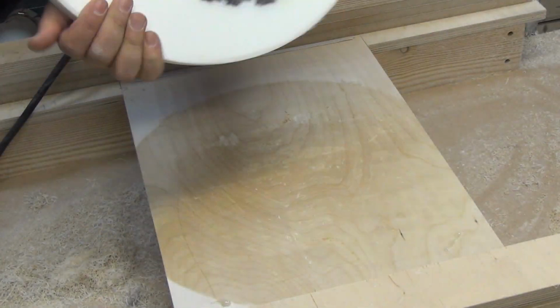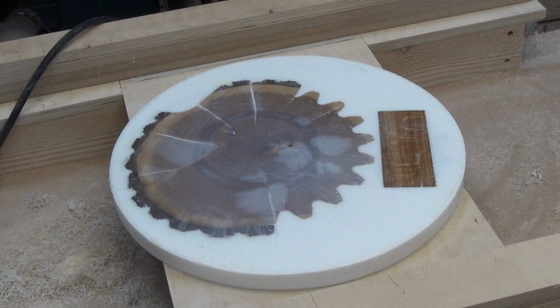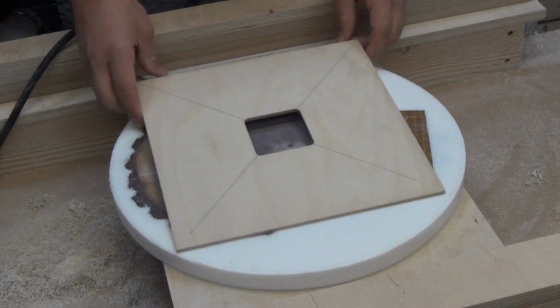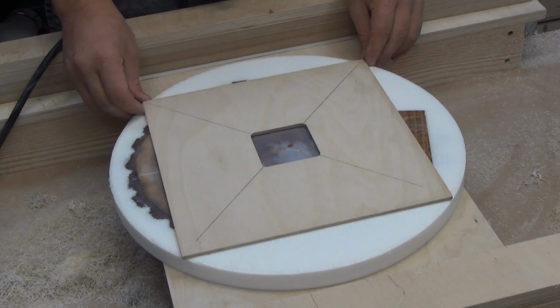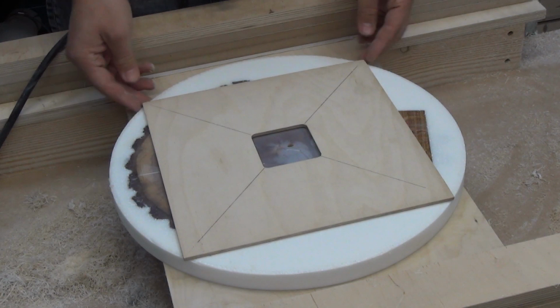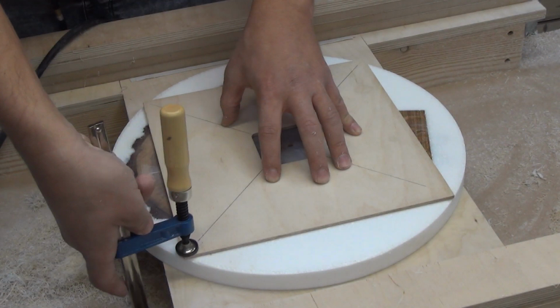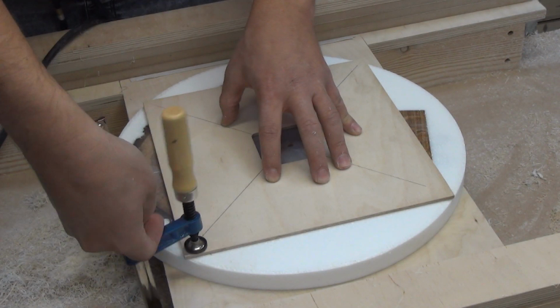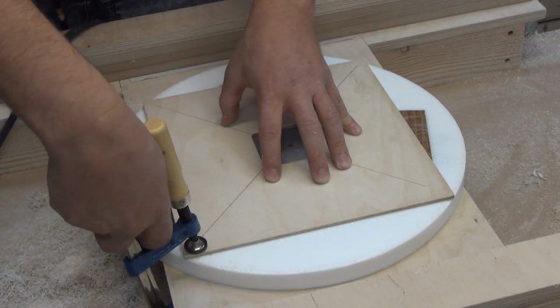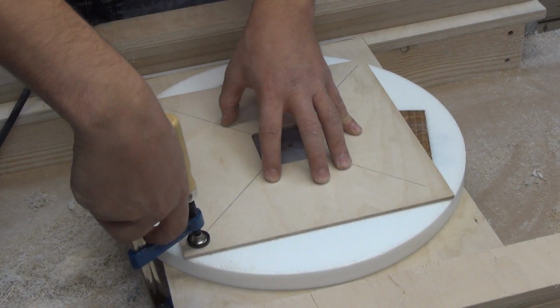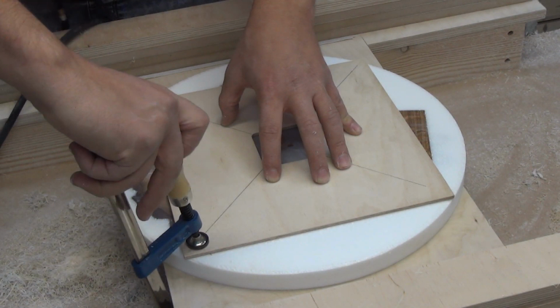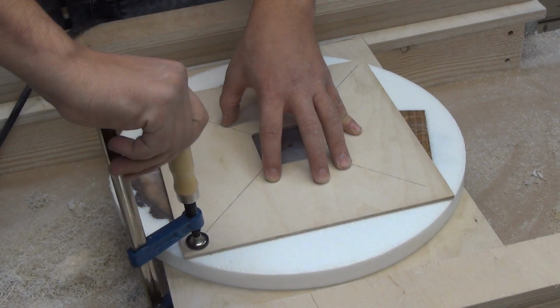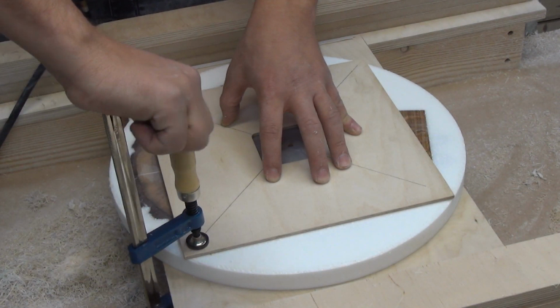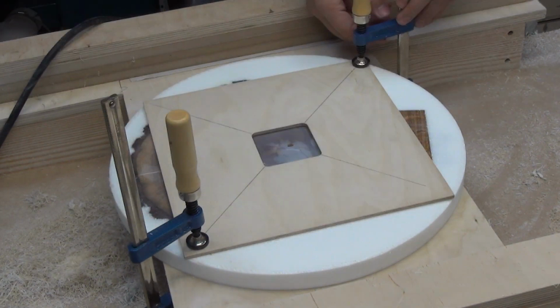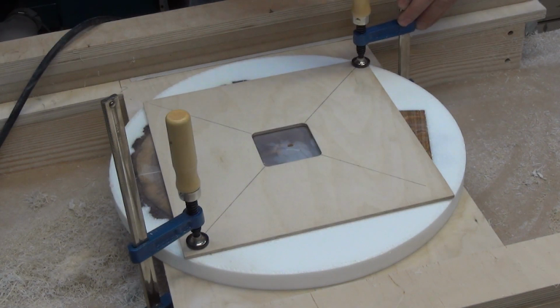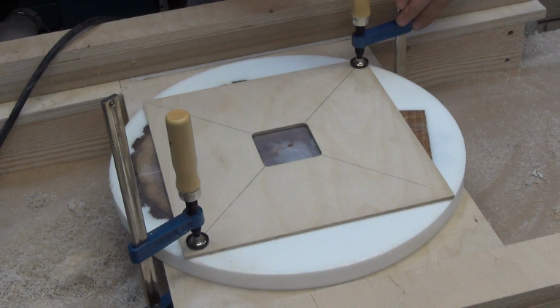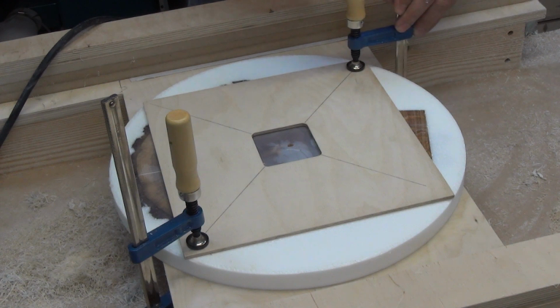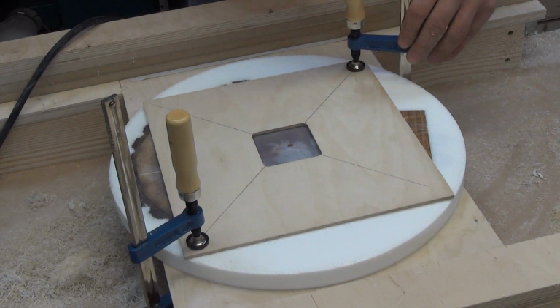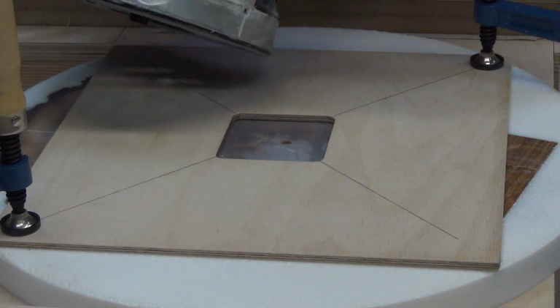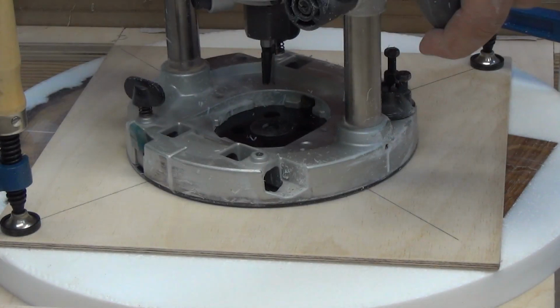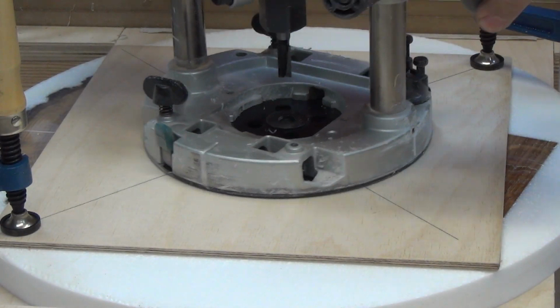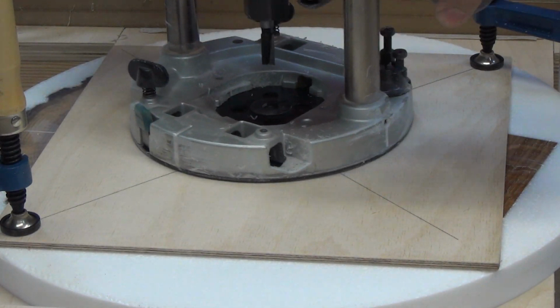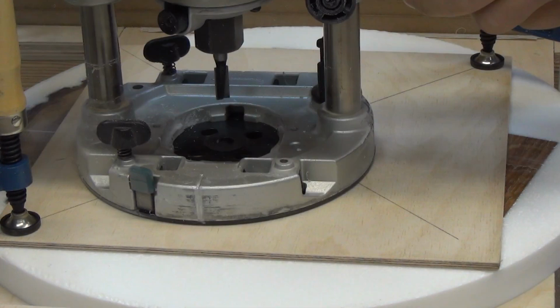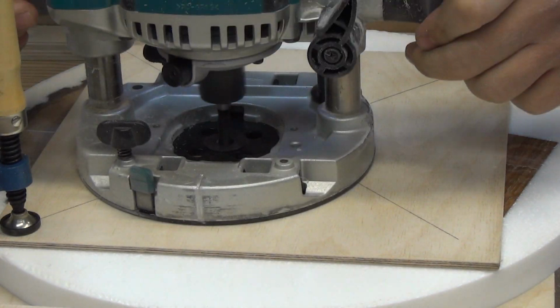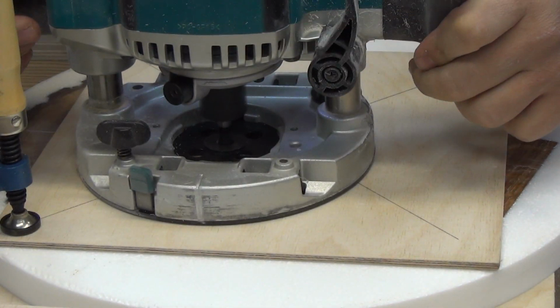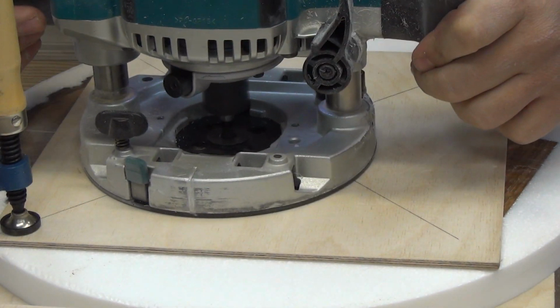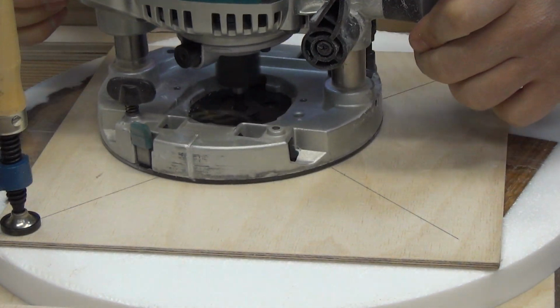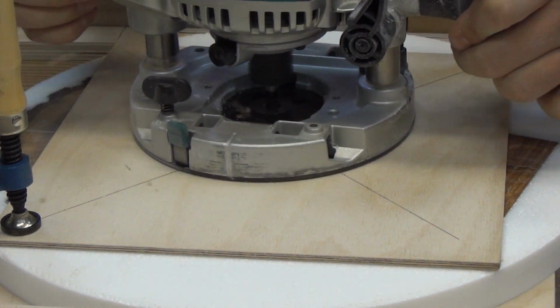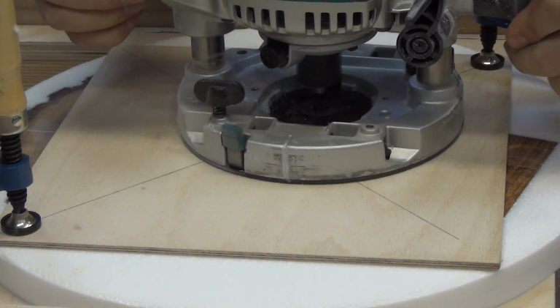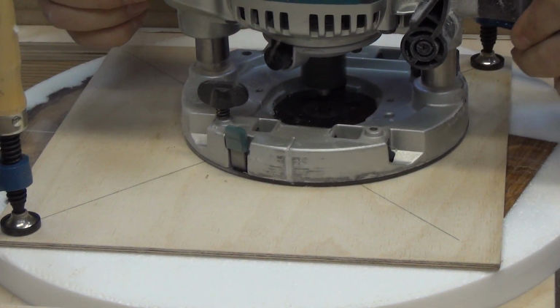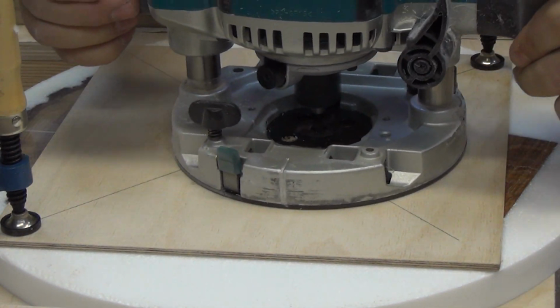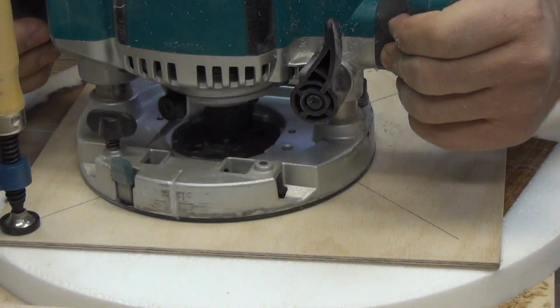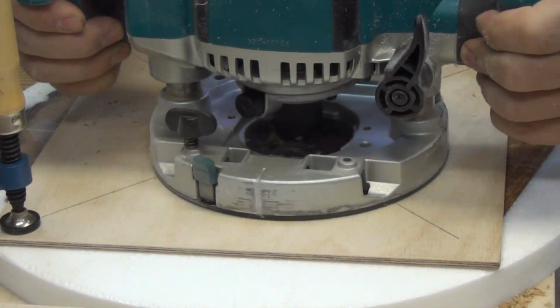On the back side, it is necessary to cut out the cavity for installing the clock mechanism. For this, I use a plywood template and a router guide bush.